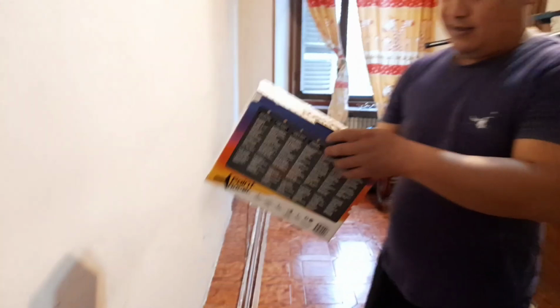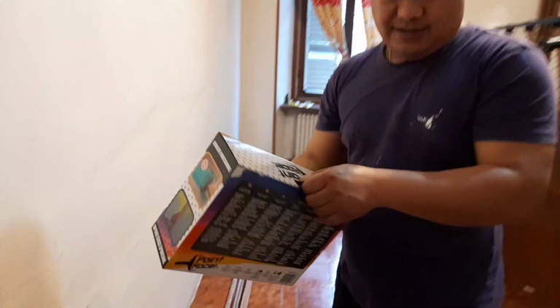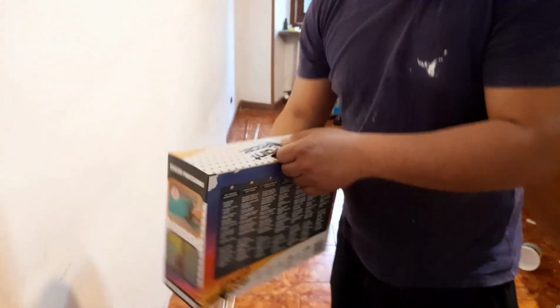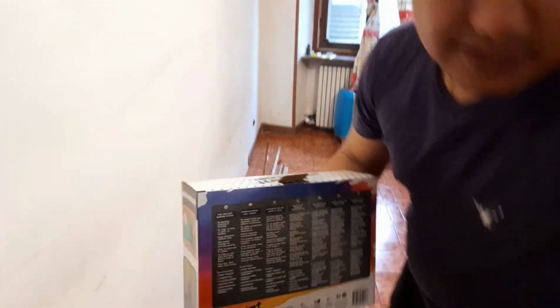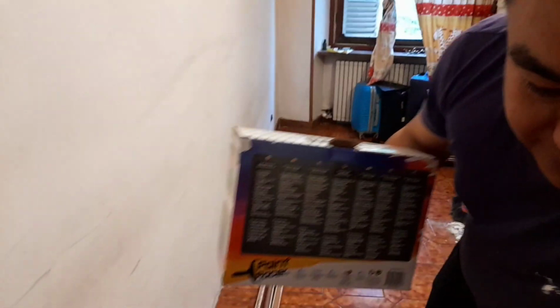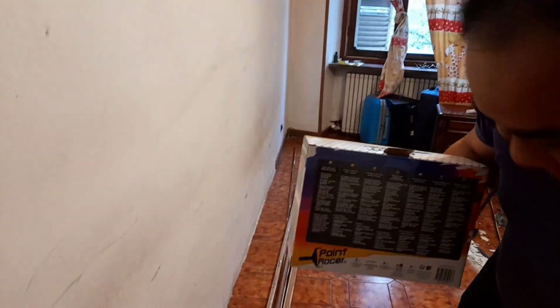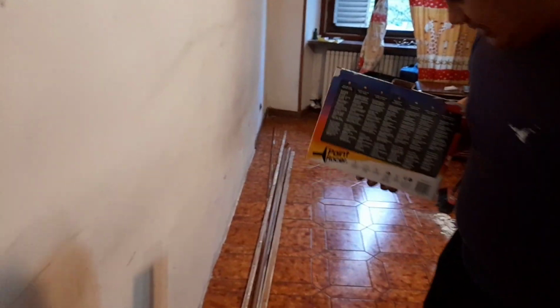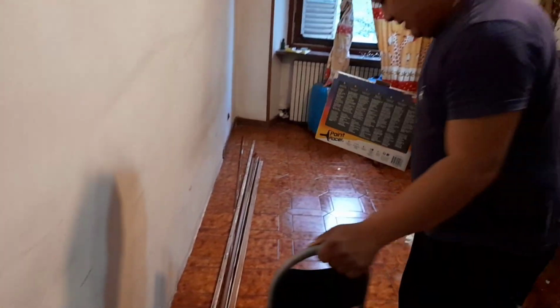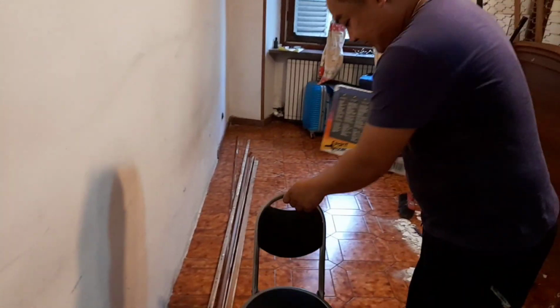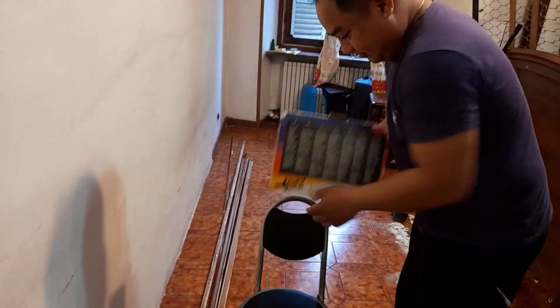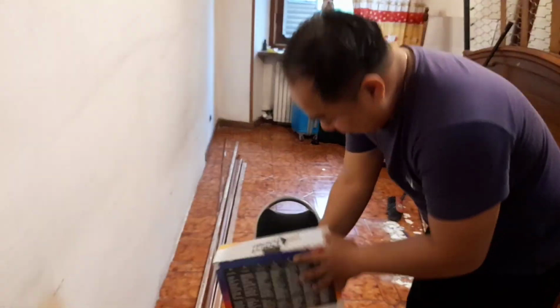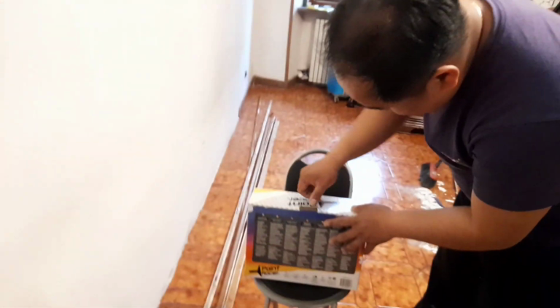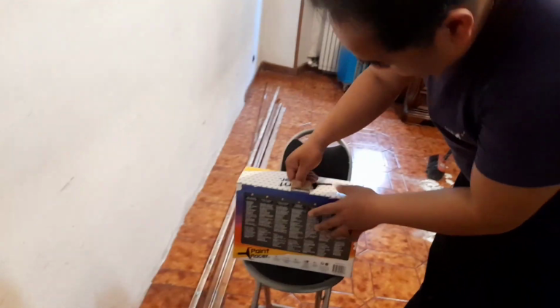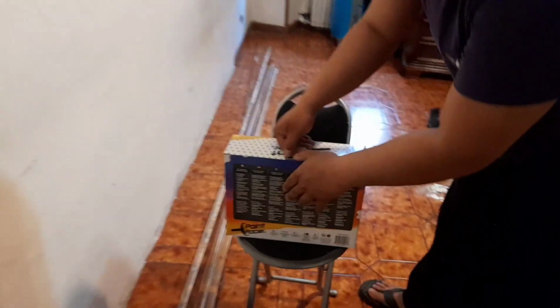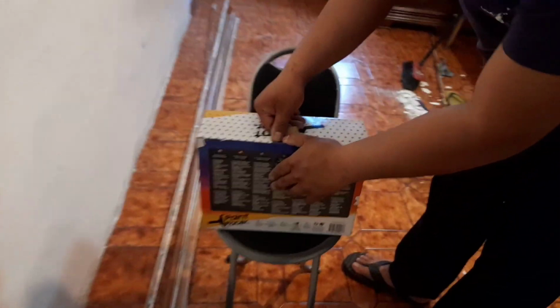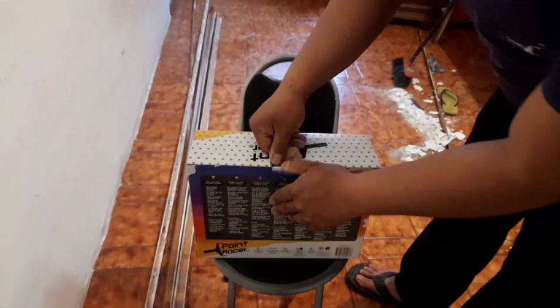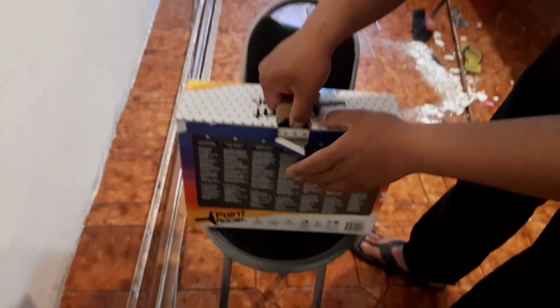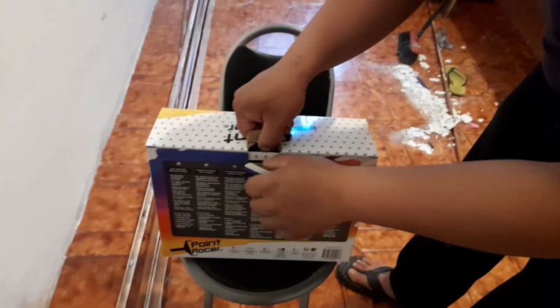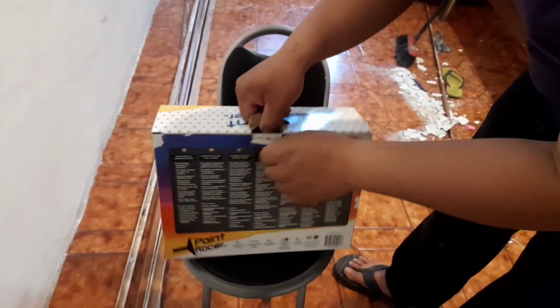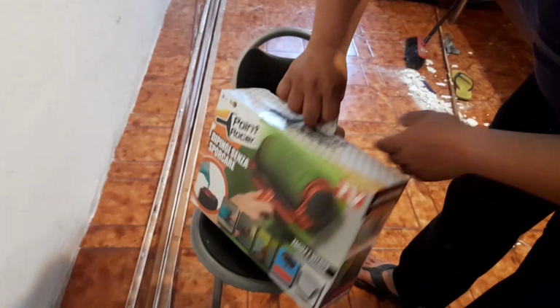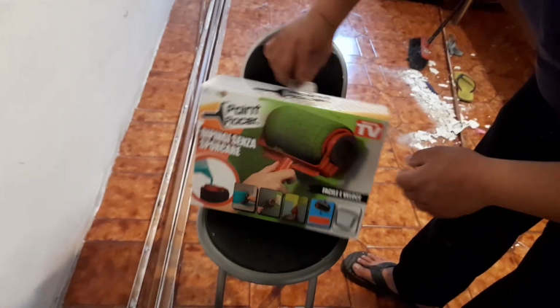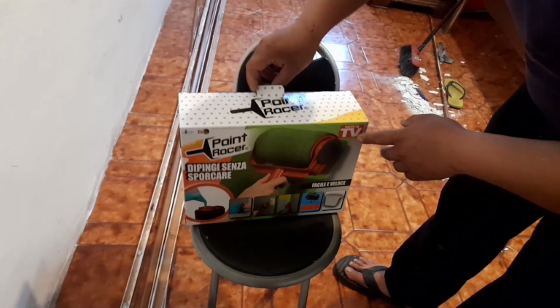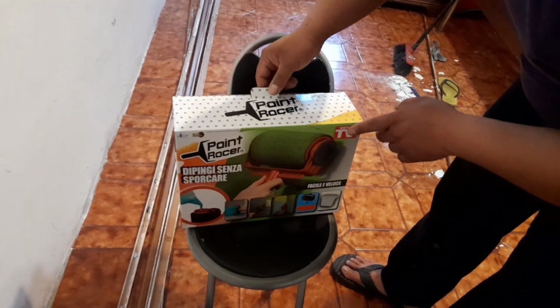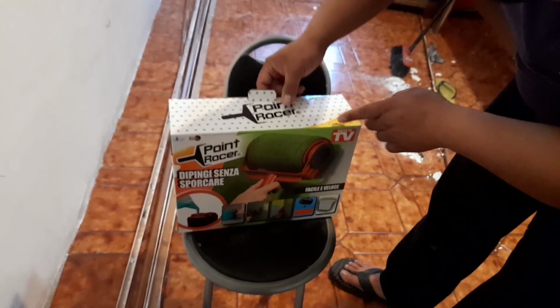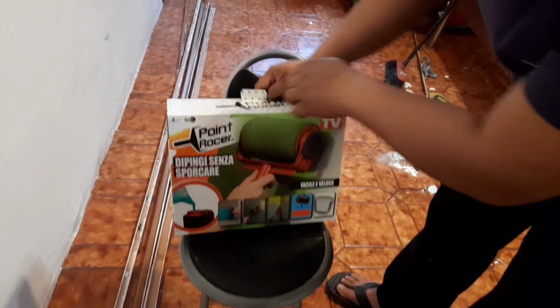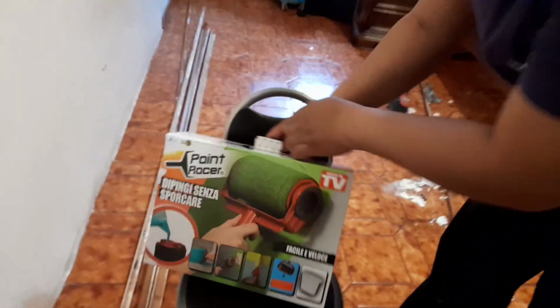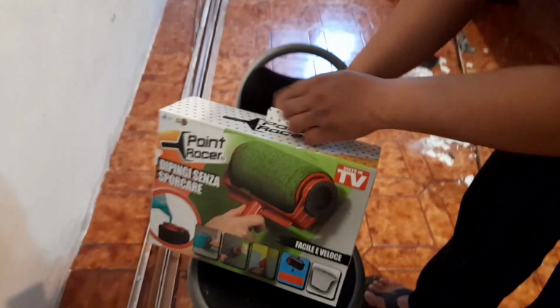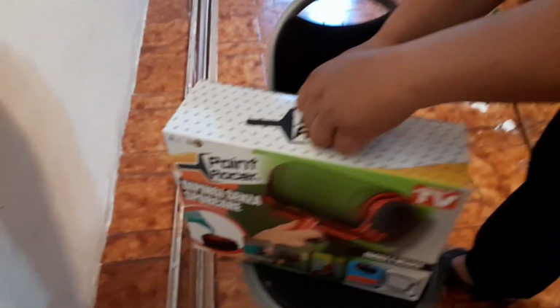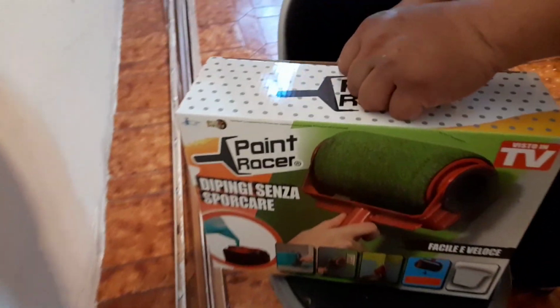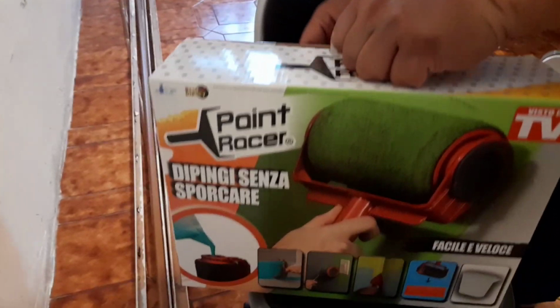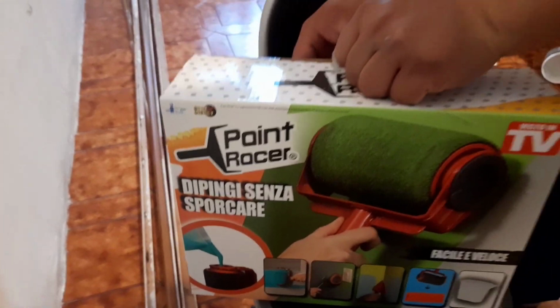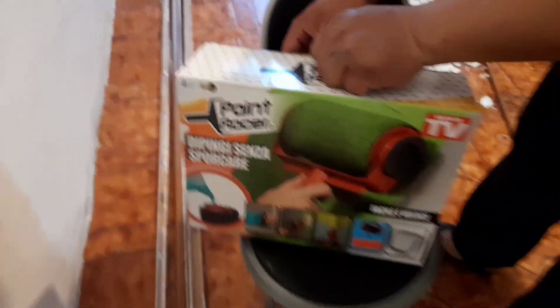So for today's video, we're going to do an unboxing and review of the Paint Paint Razor to see if it's any good.